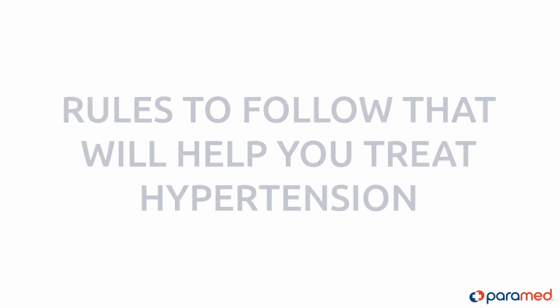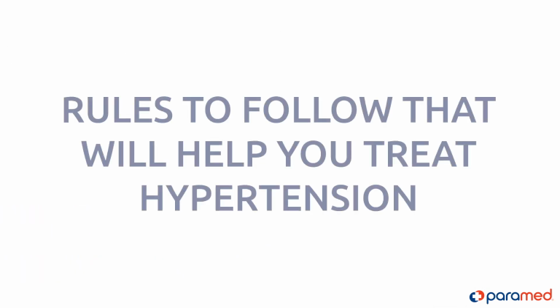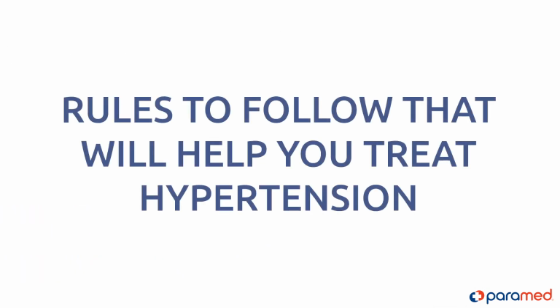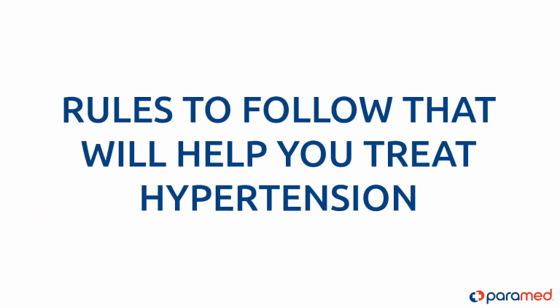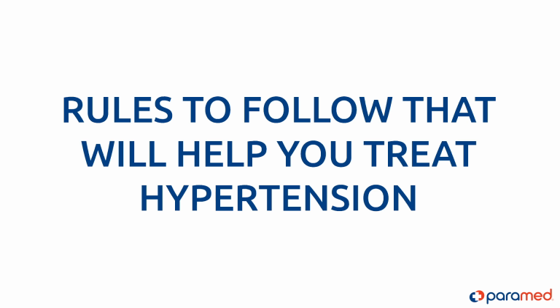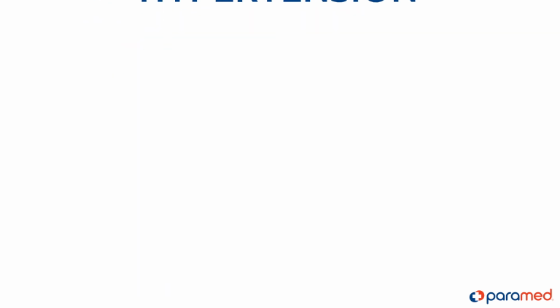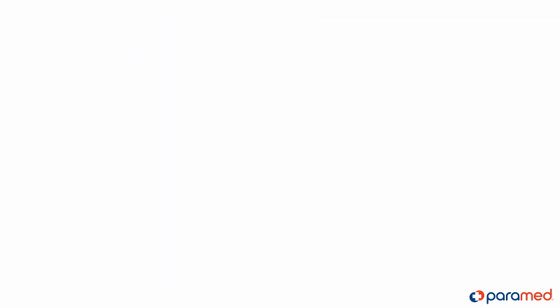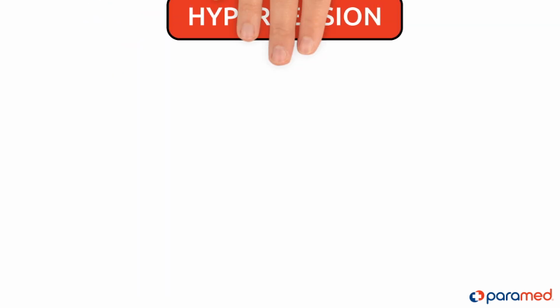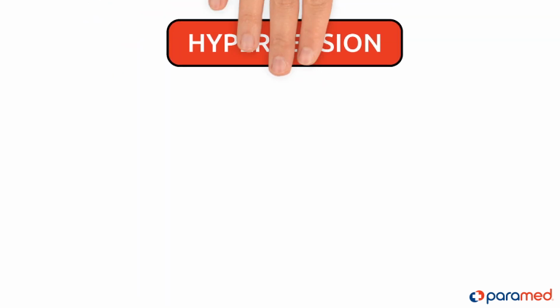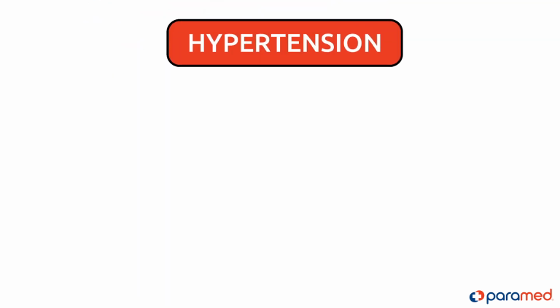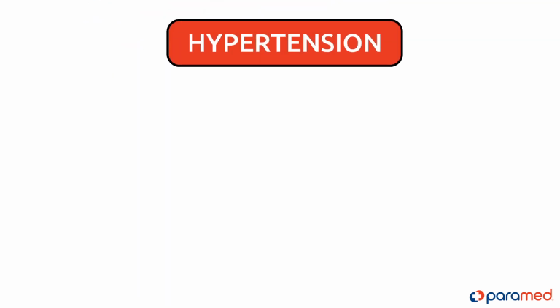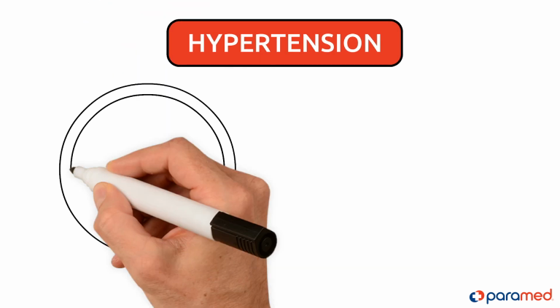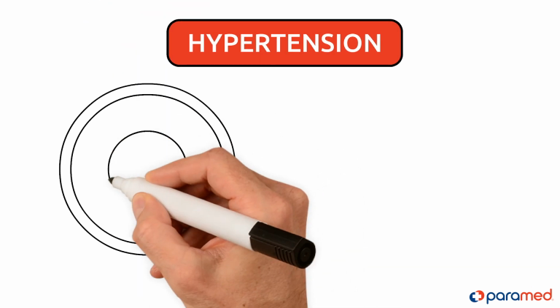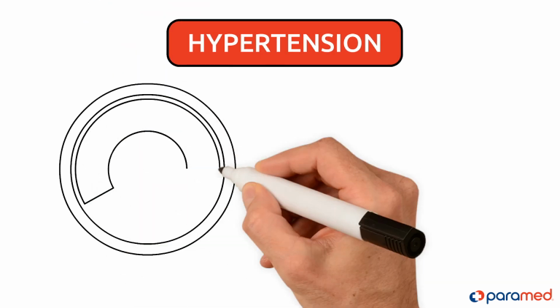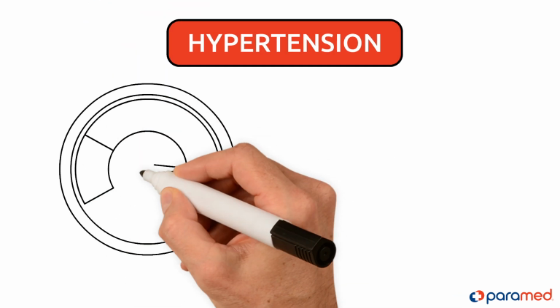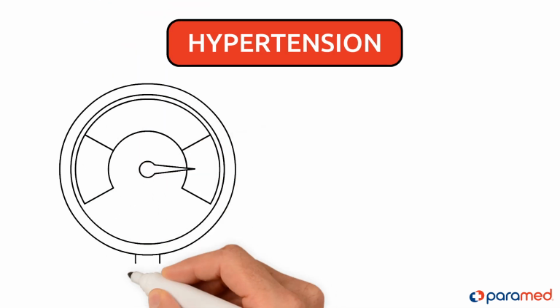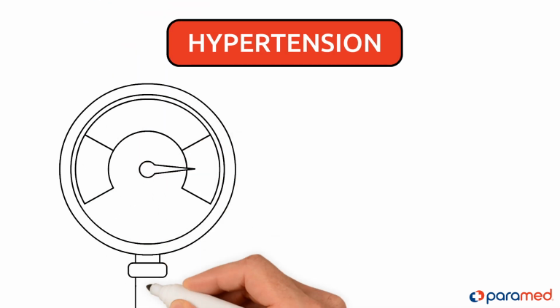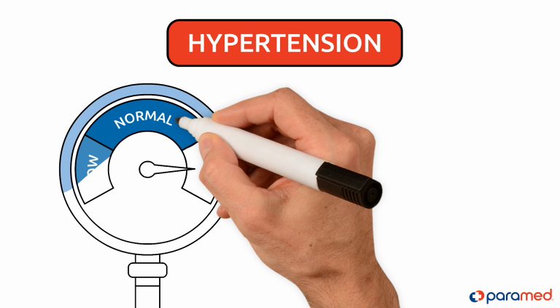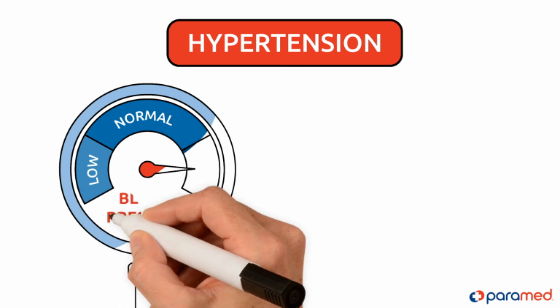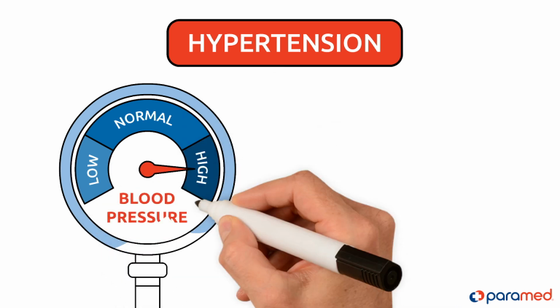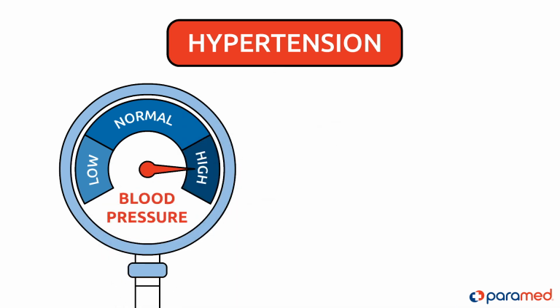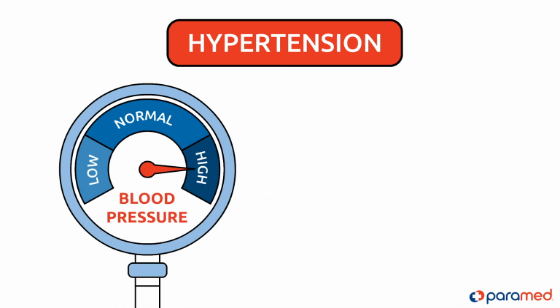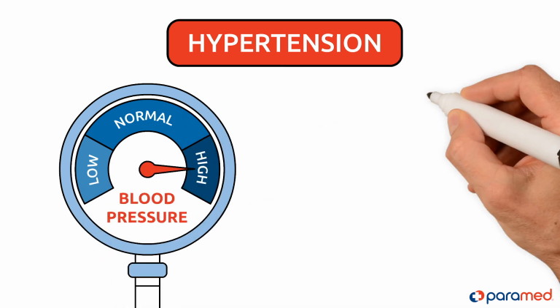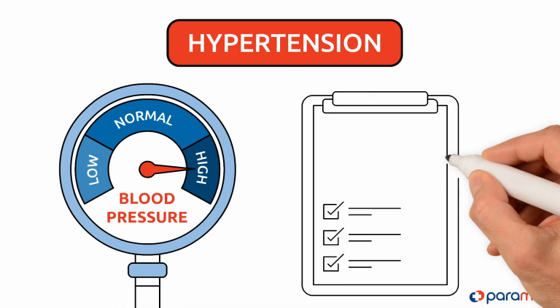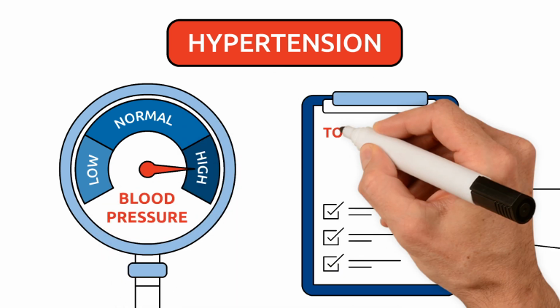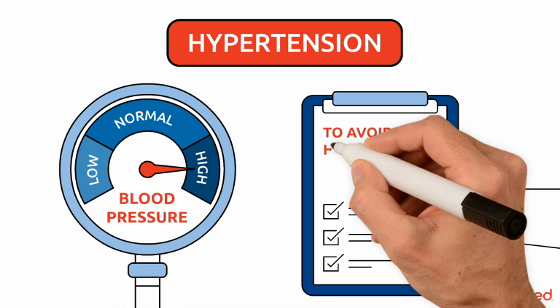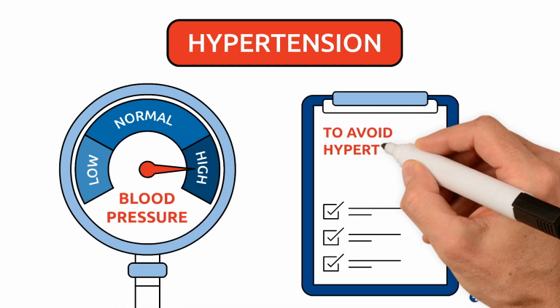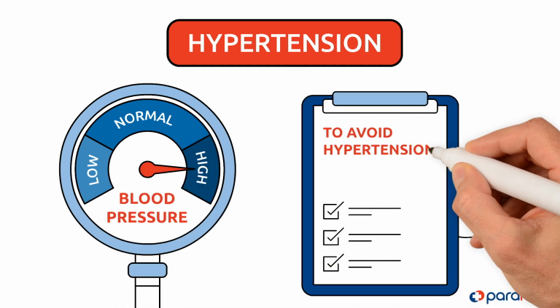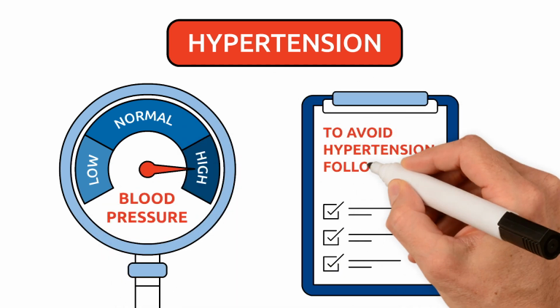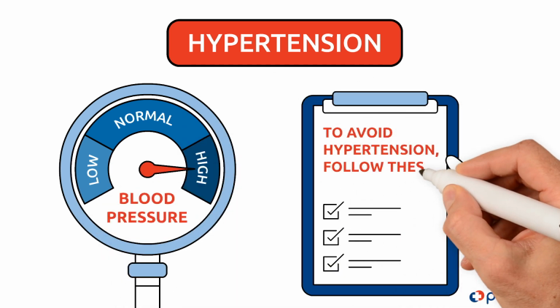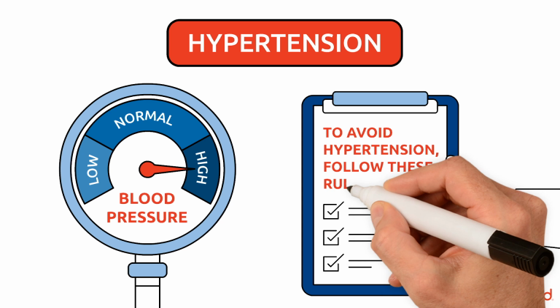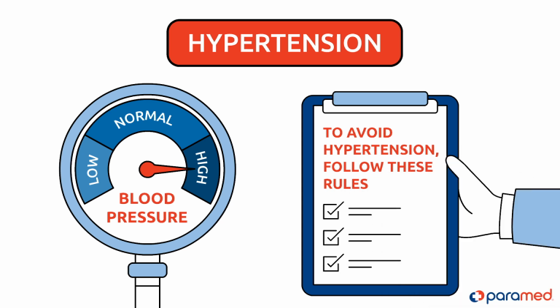Hypertension depends on many factors. If you've ever suffered from high blood pressure, it's most probable that you will also experience hypertension. Therefore, to avoid hypertension in the future, follow these rules.